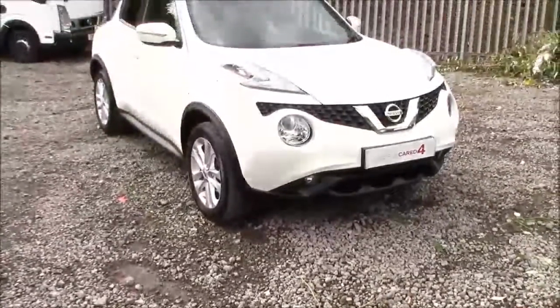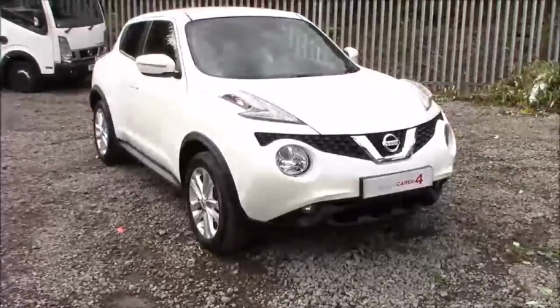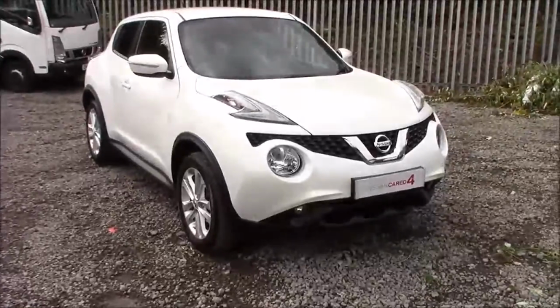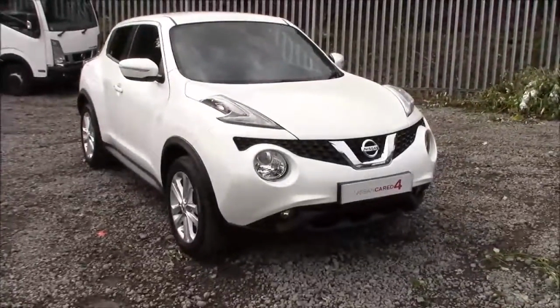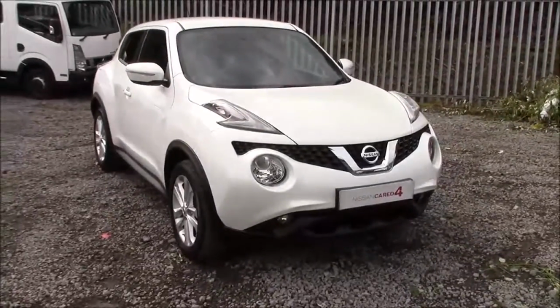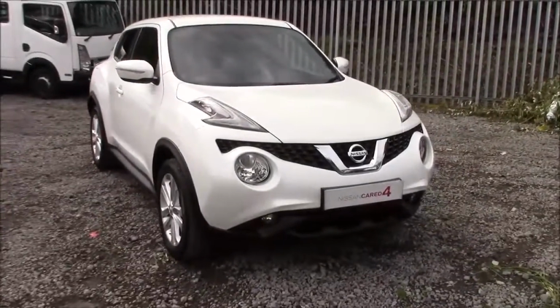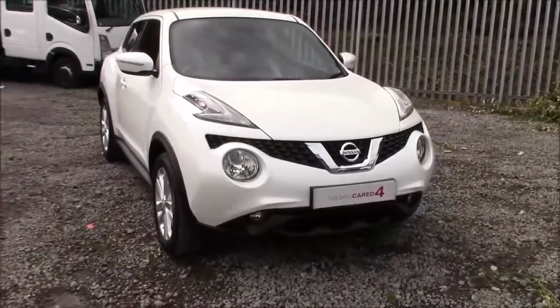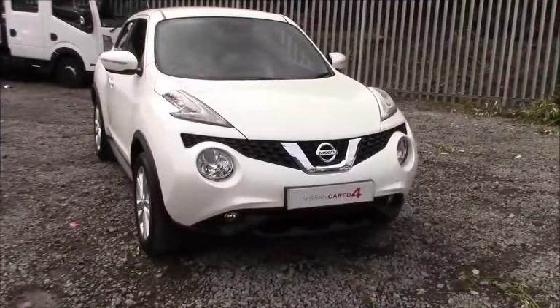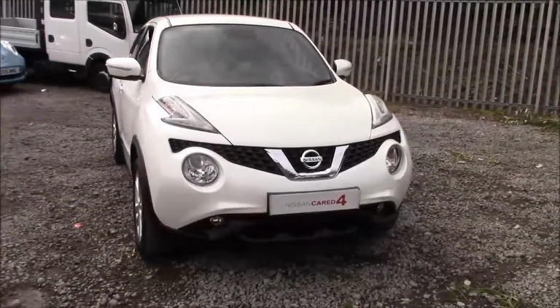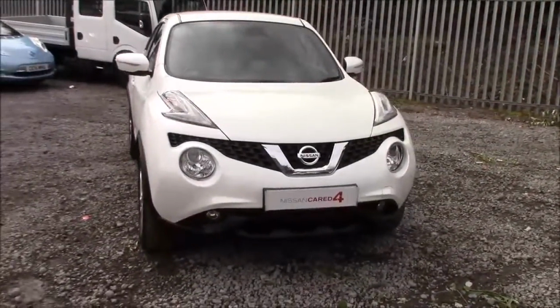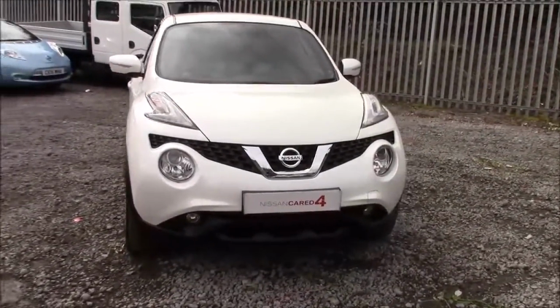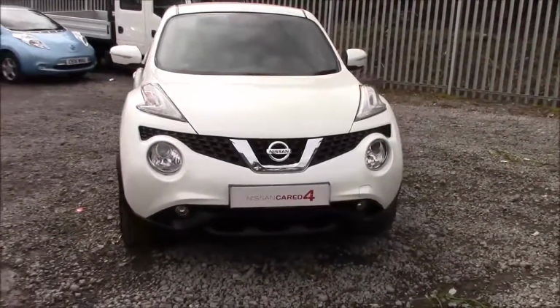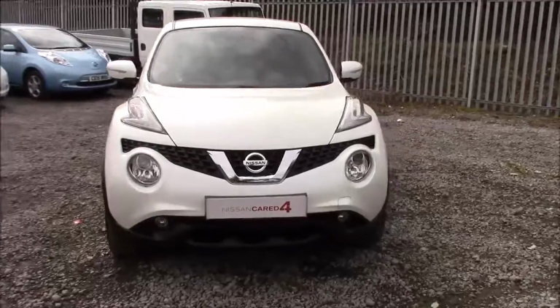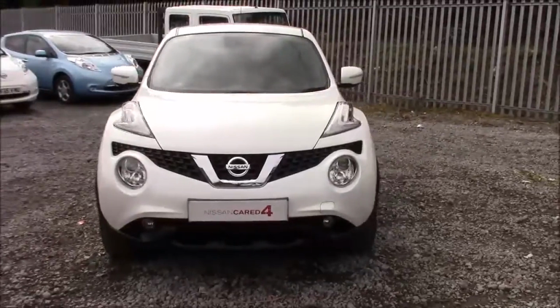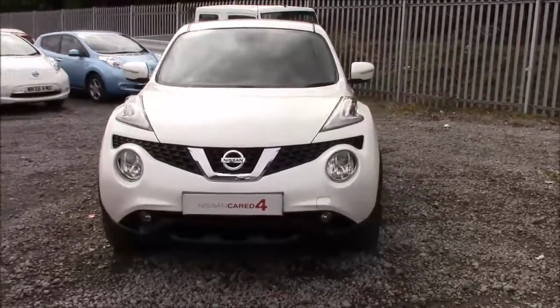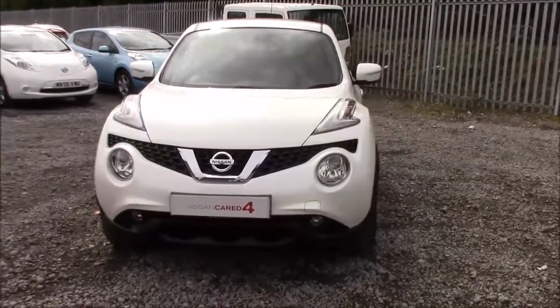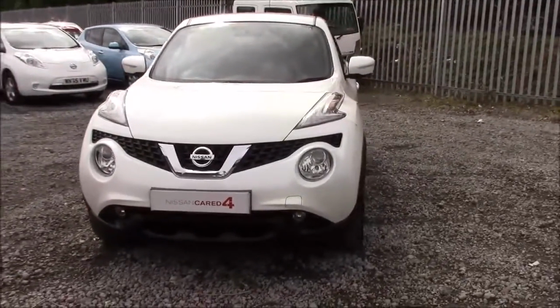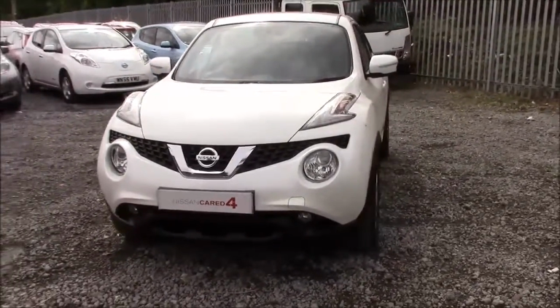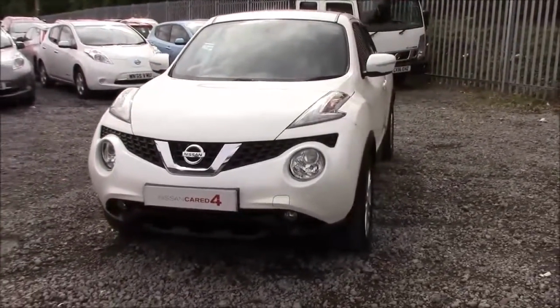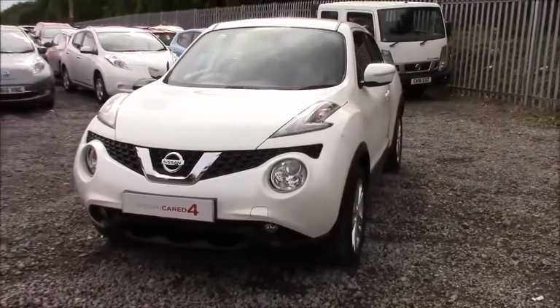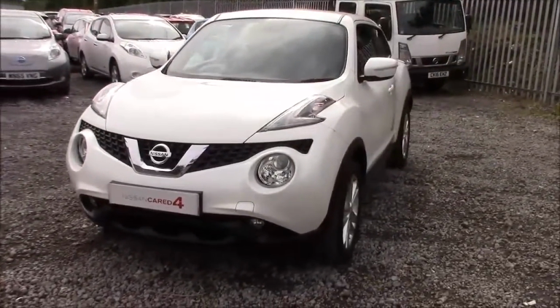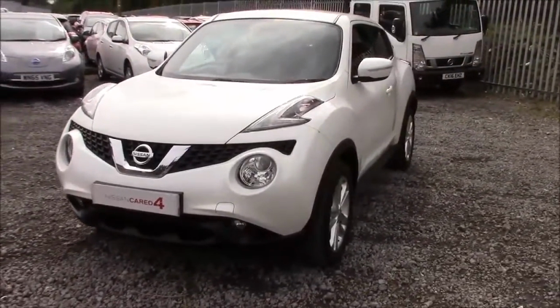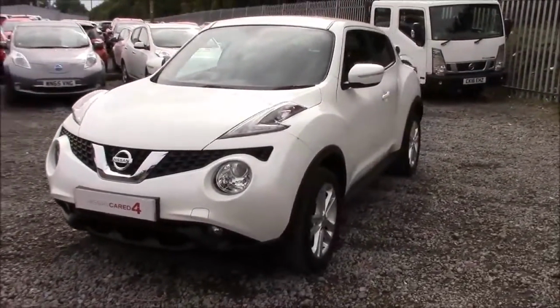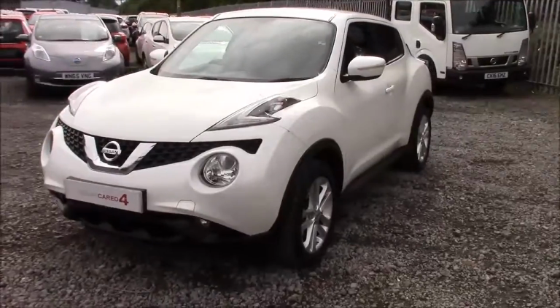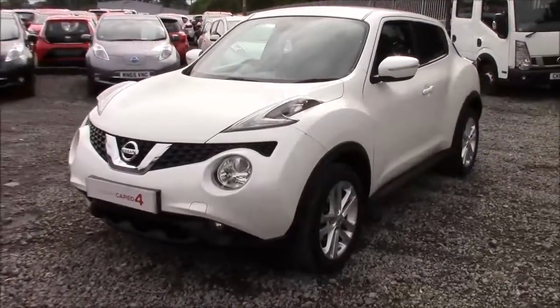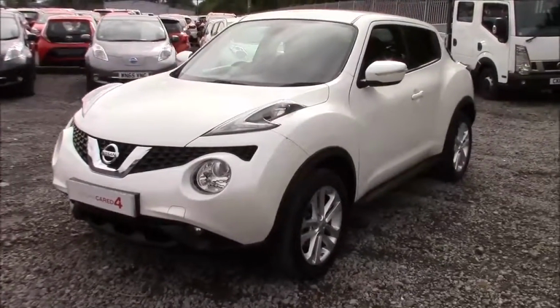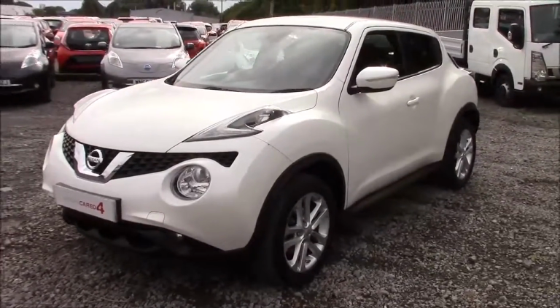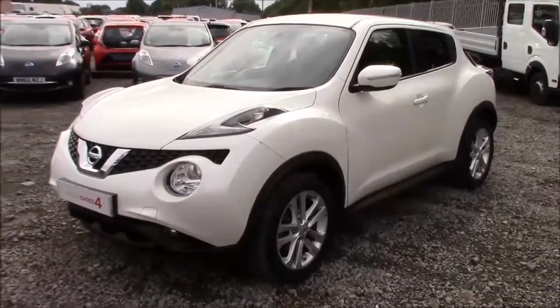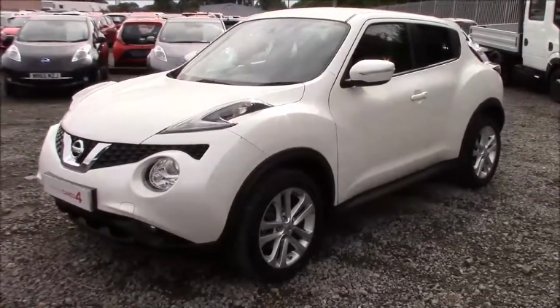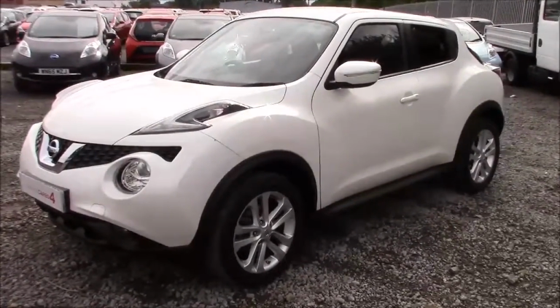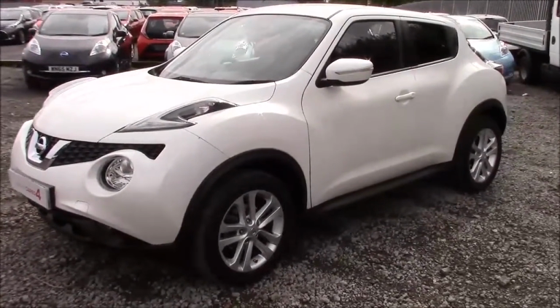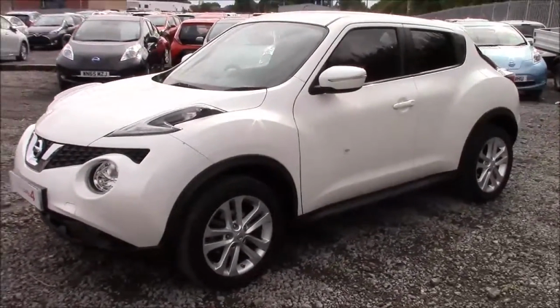Welcome to Wessex Garages' Nissan here on Hadfield Road in Cardiff. In our presentation for you today we have a Nissan Juke Centre Premium model, which comes fitted with a 1.2-litre DIG-T petrol engine and a 6-speed manual gearbox. The car was first registered in 2014 and comes finished in white.